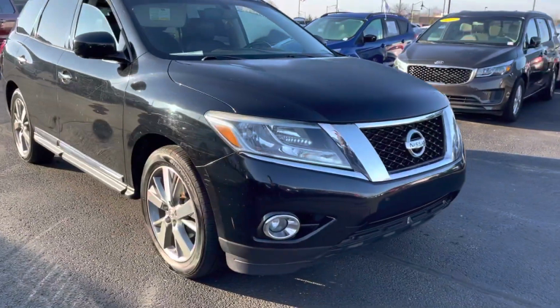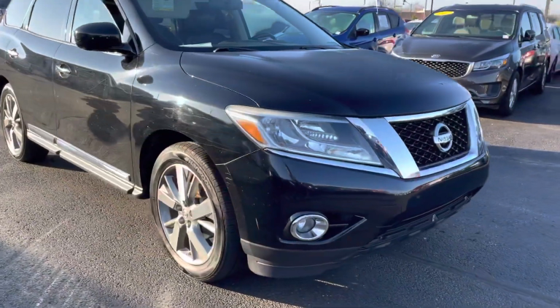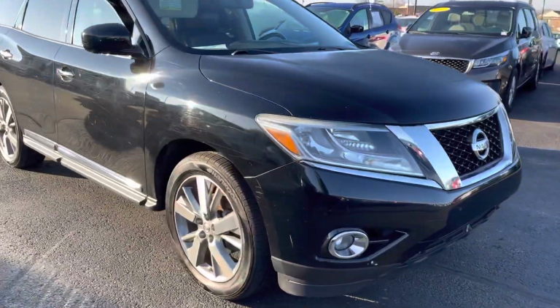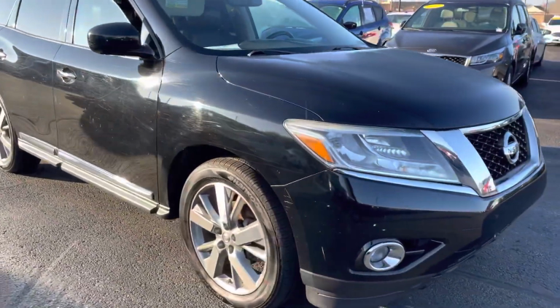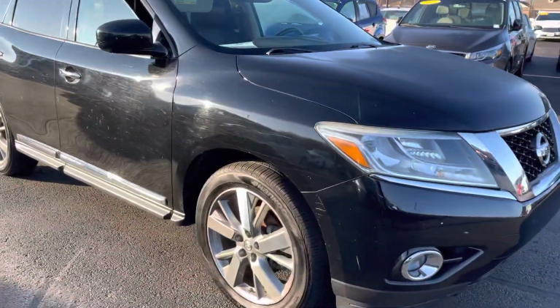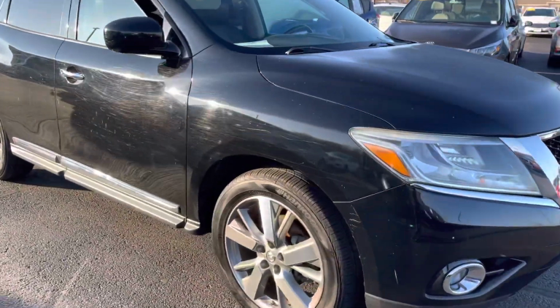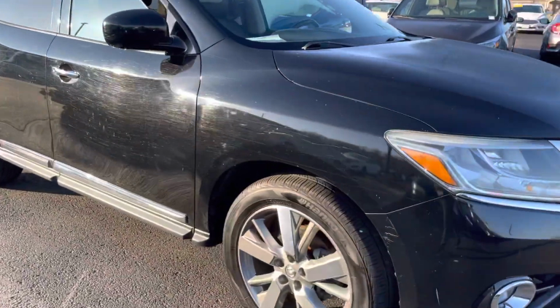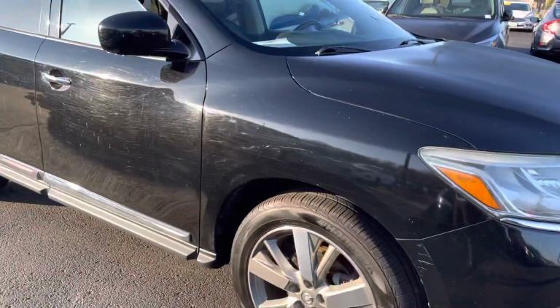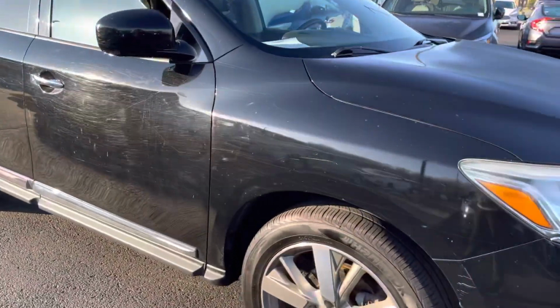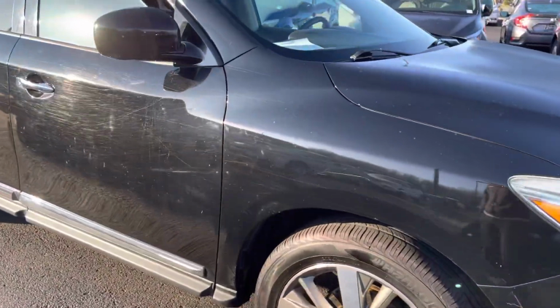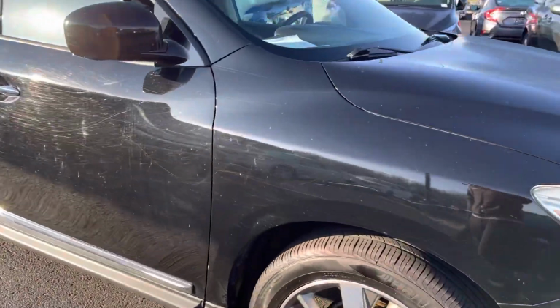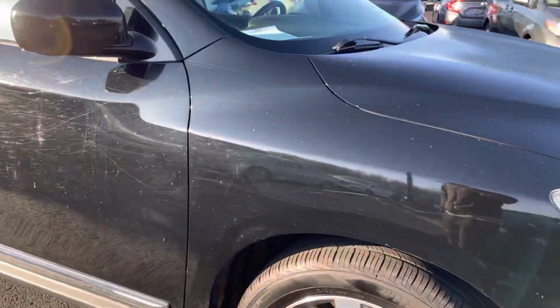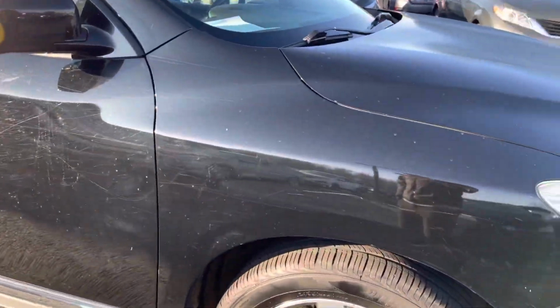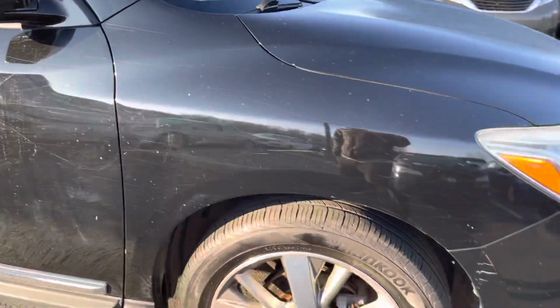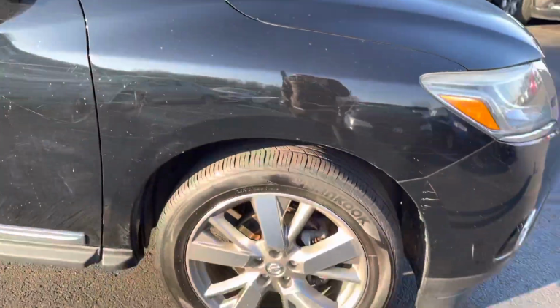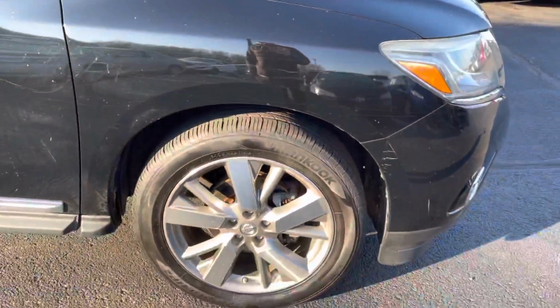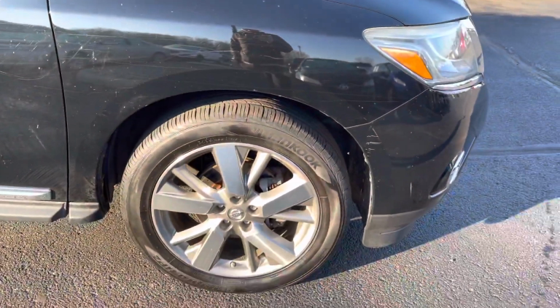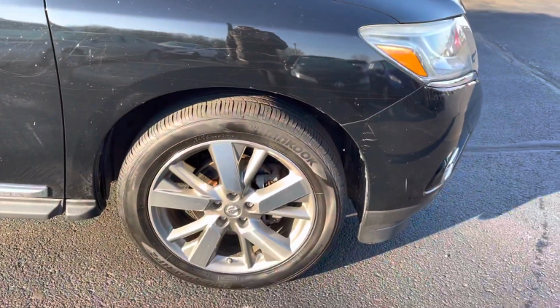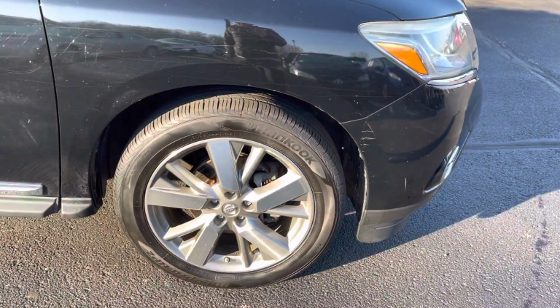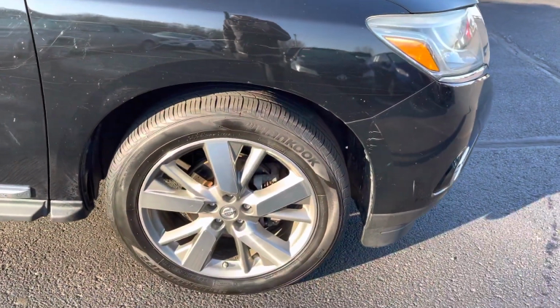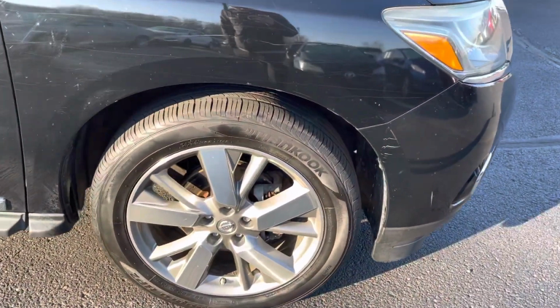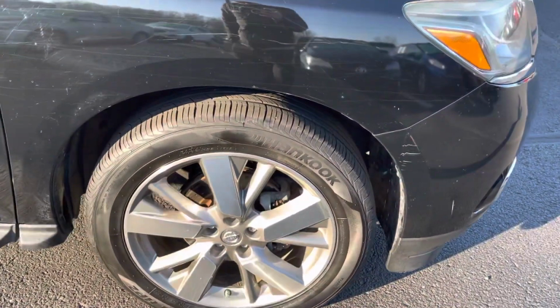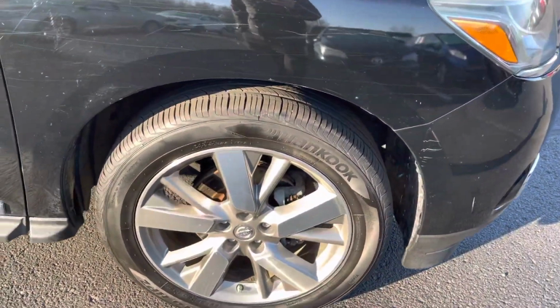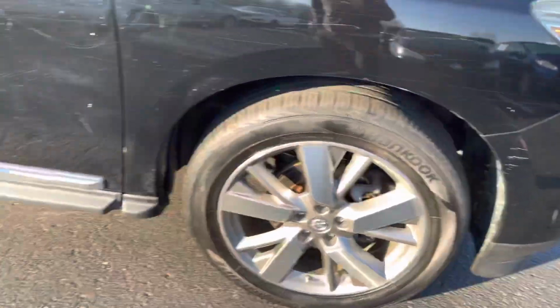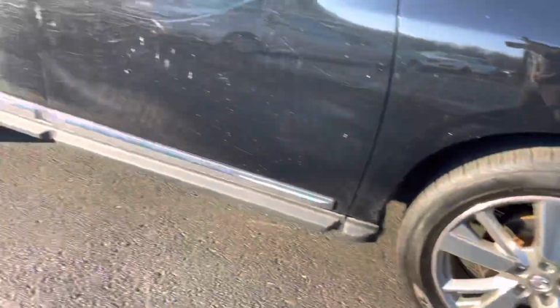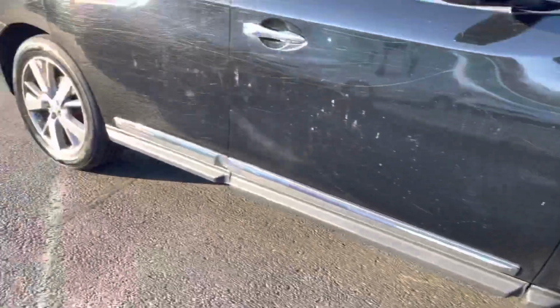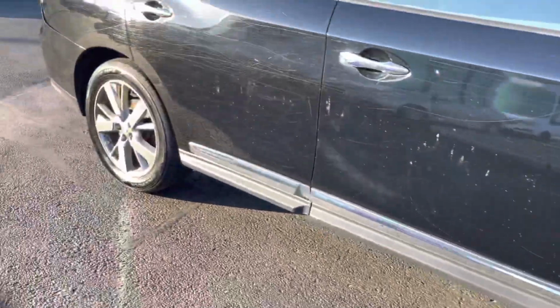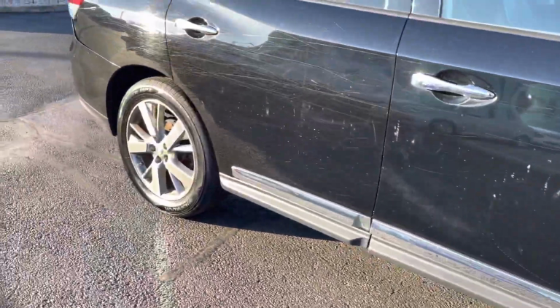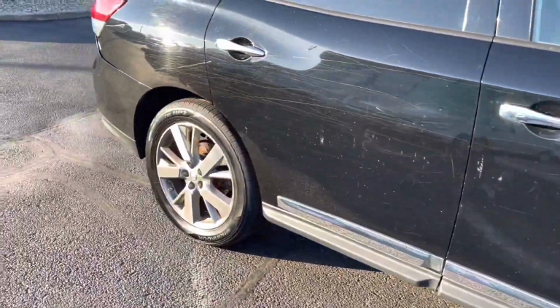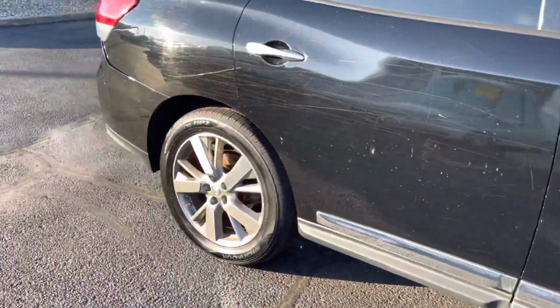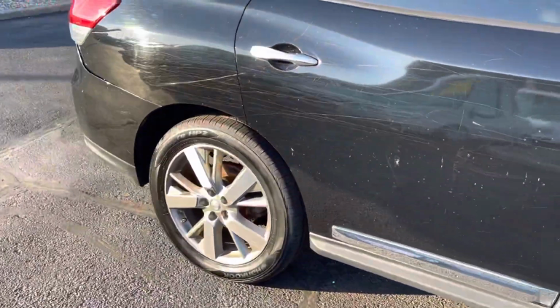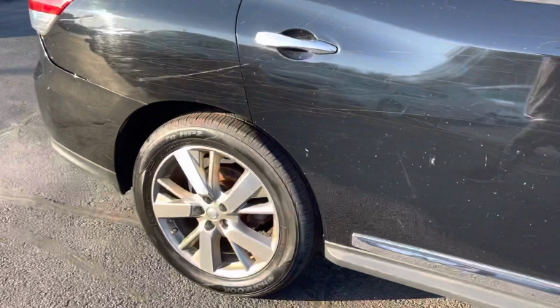Looking on the exterior, there are some scratches running along the passenger side and driver's side. All four tires seem to have plenty of tread left on them.